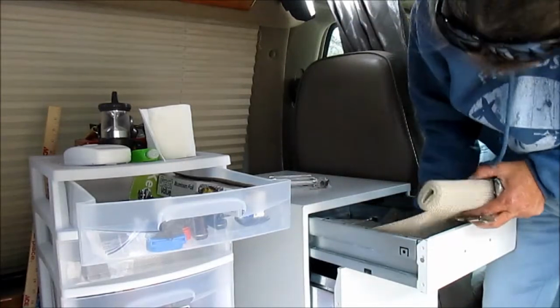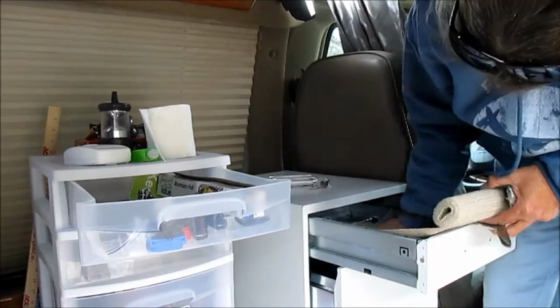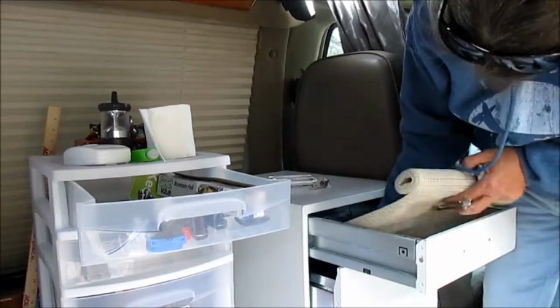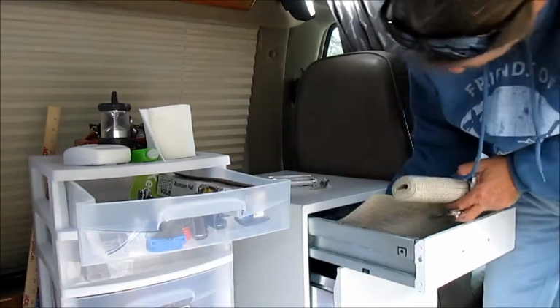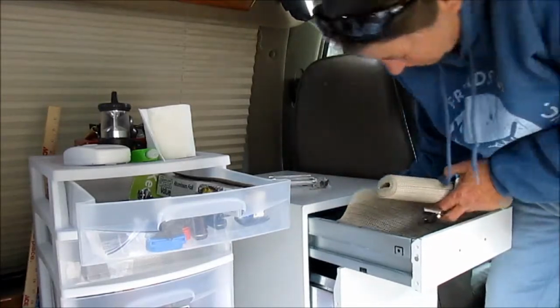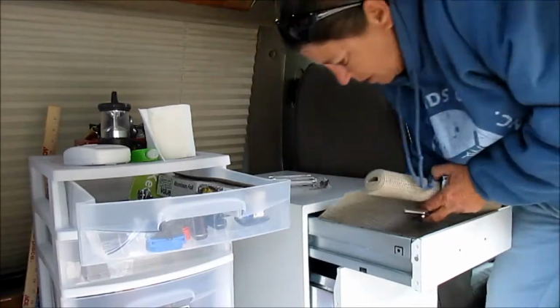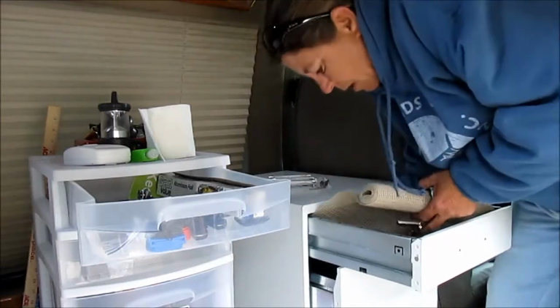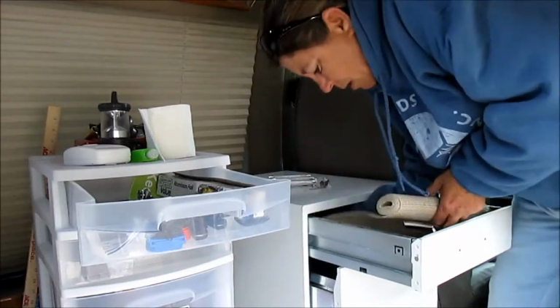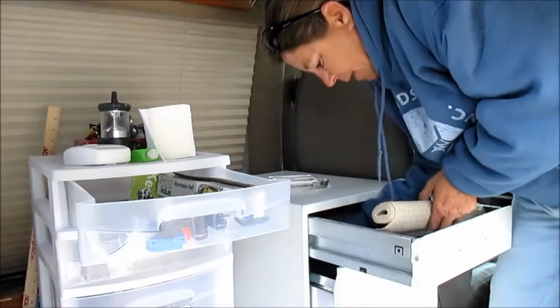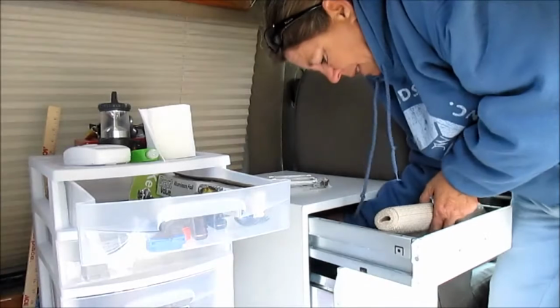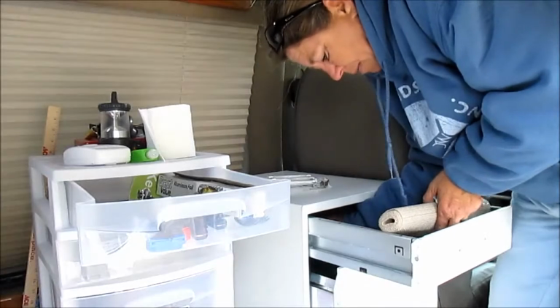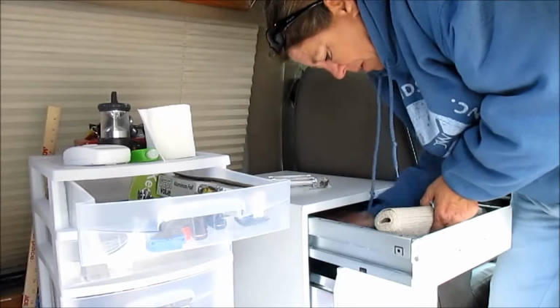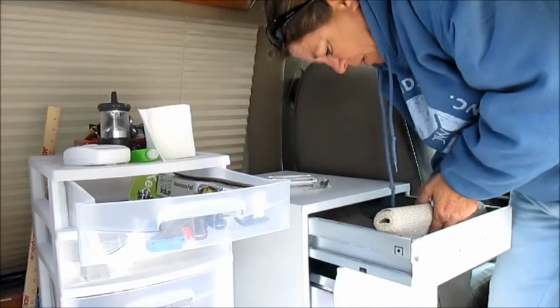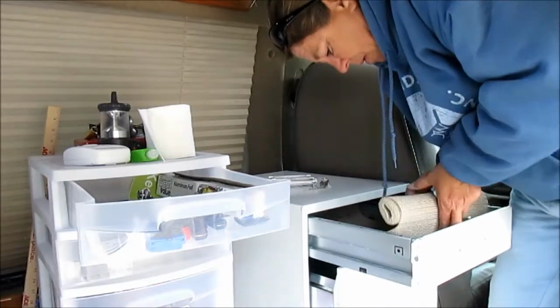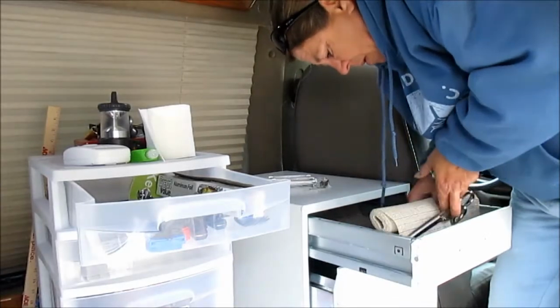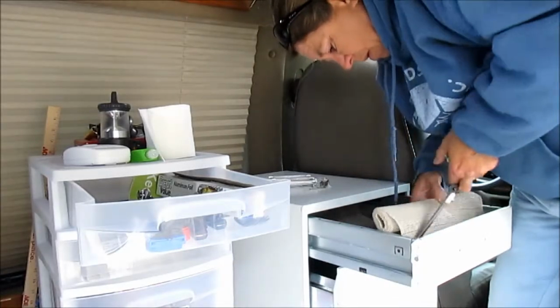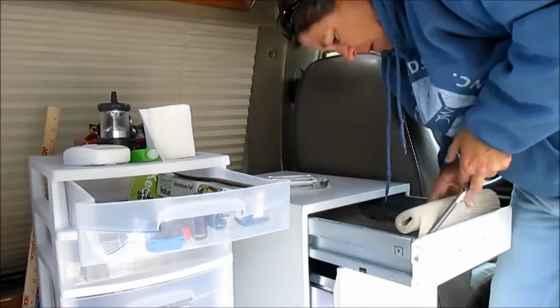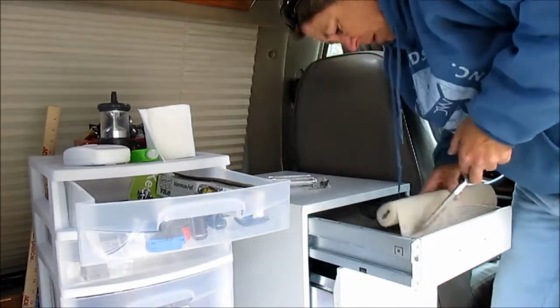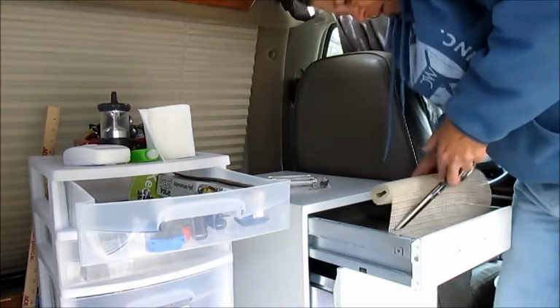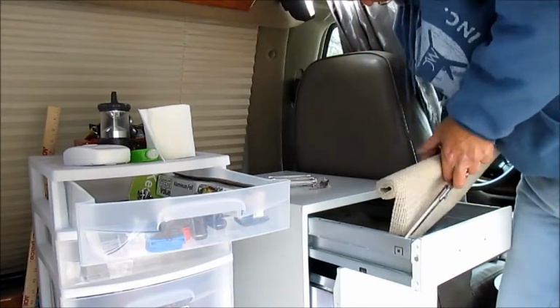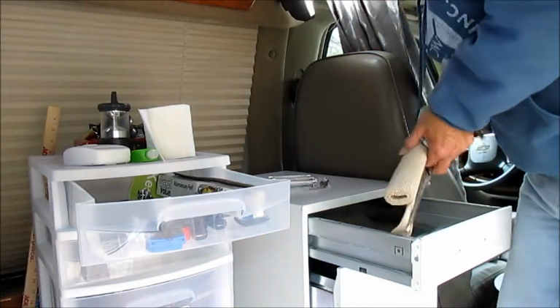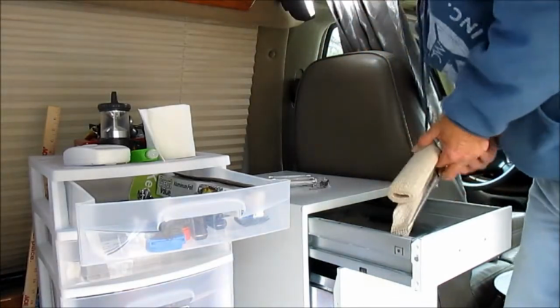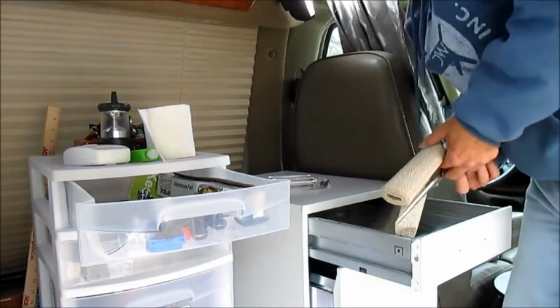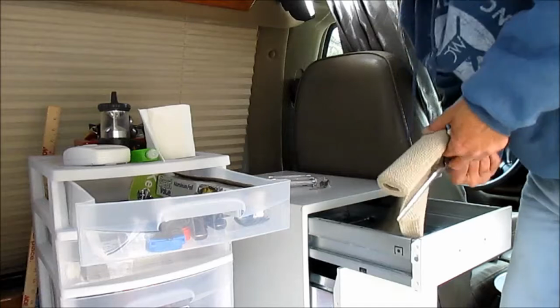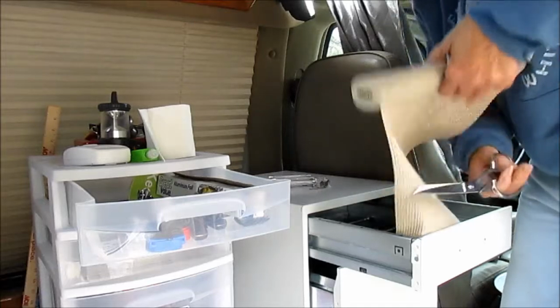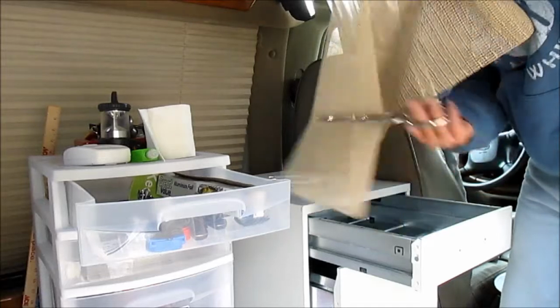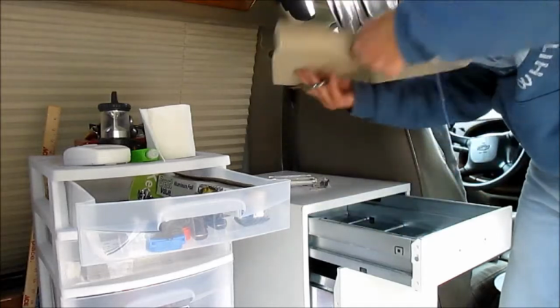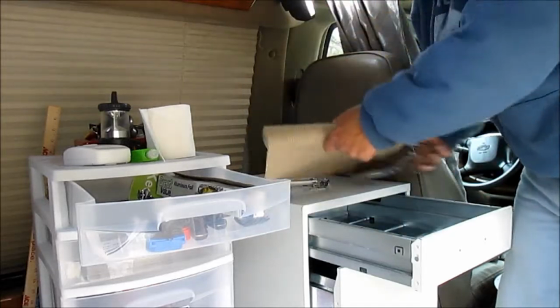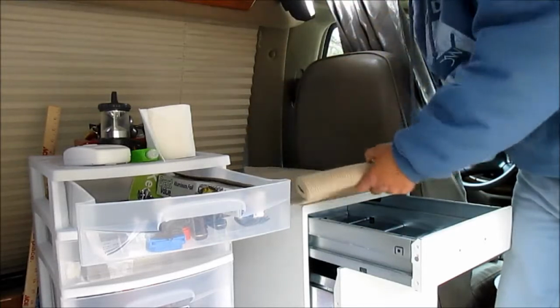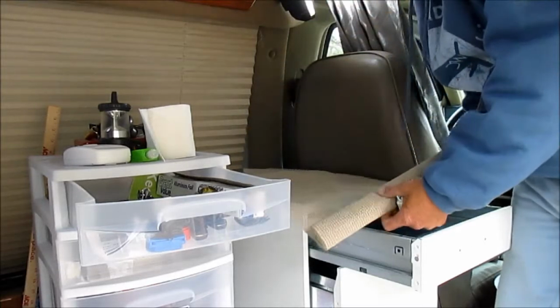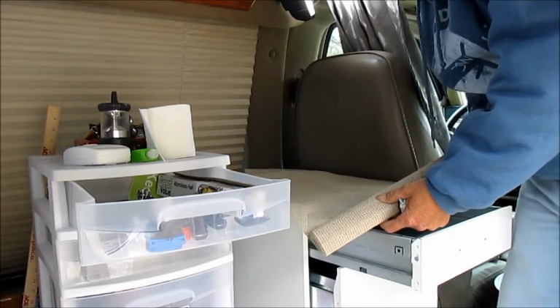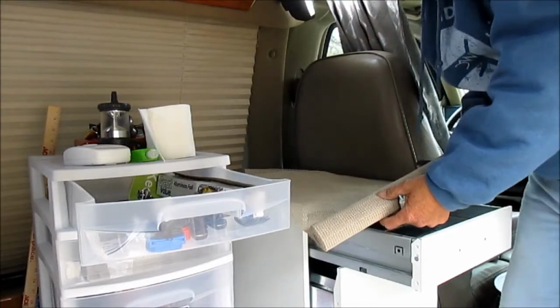Taking a measurement — yeah, it's pretty deep. About here.